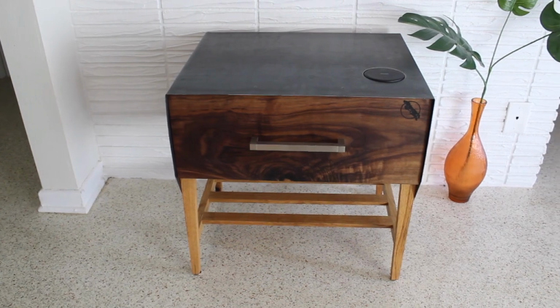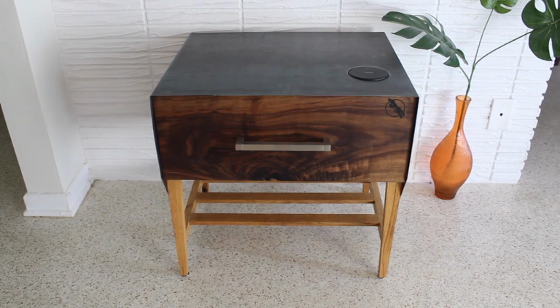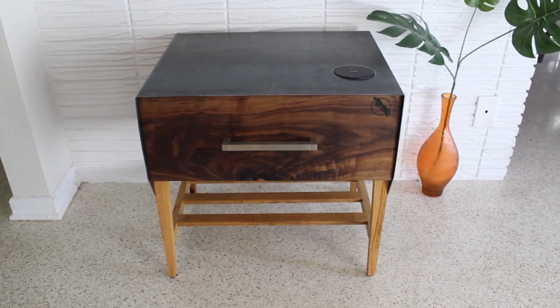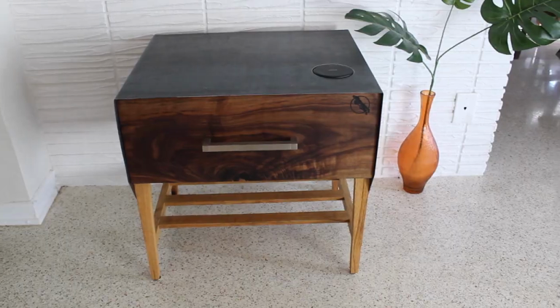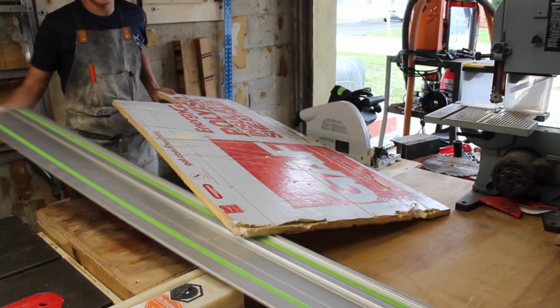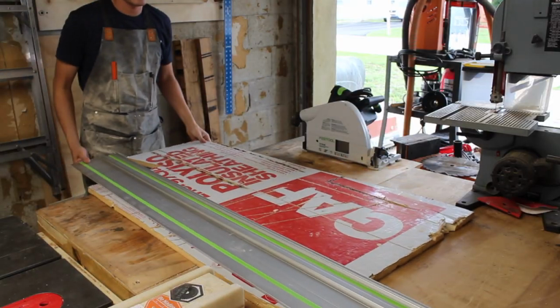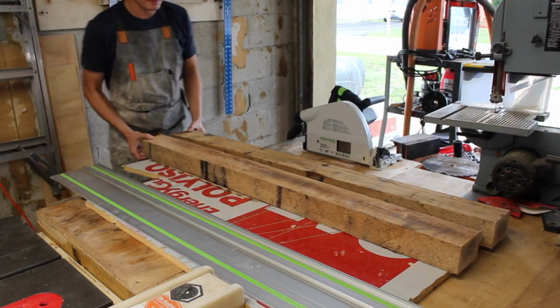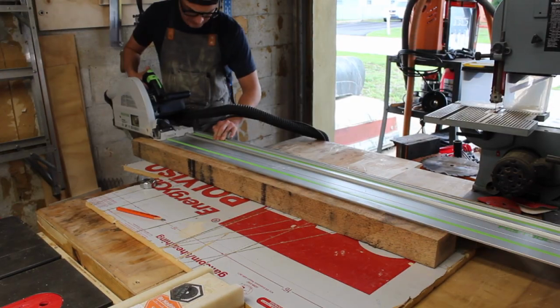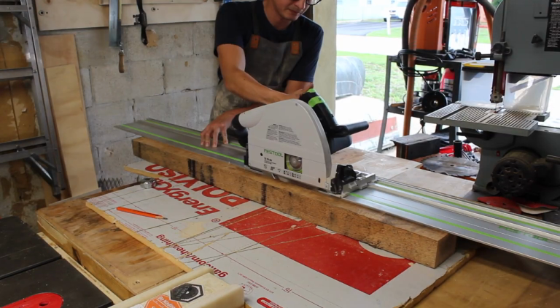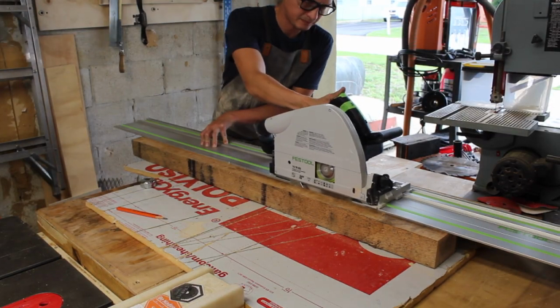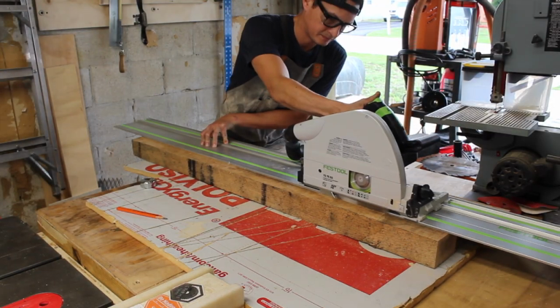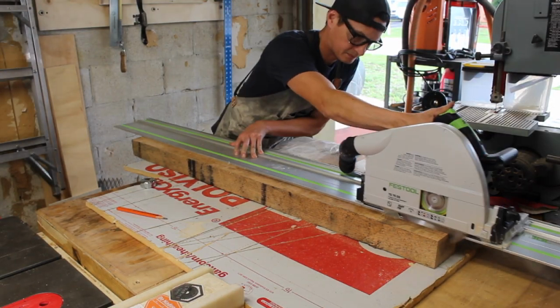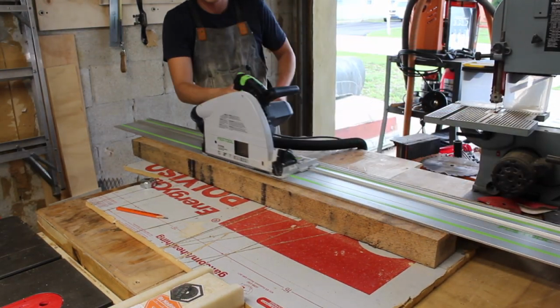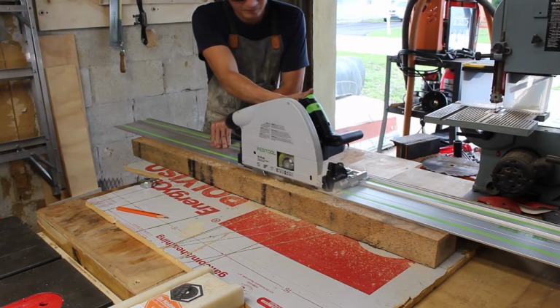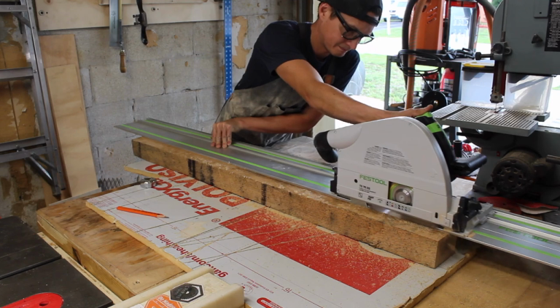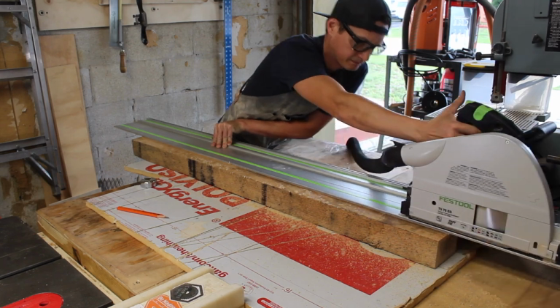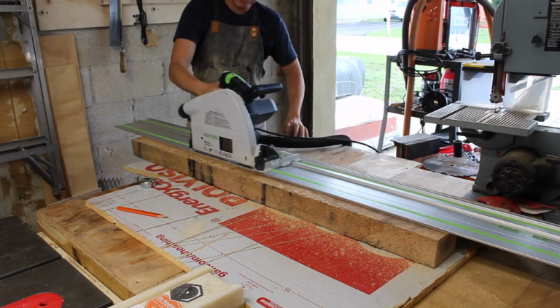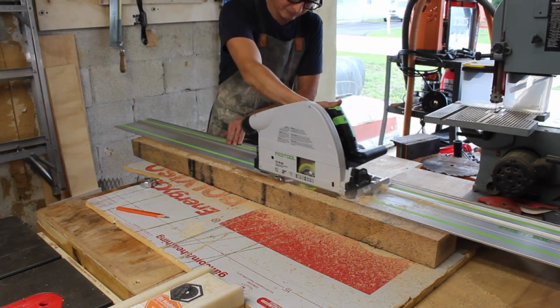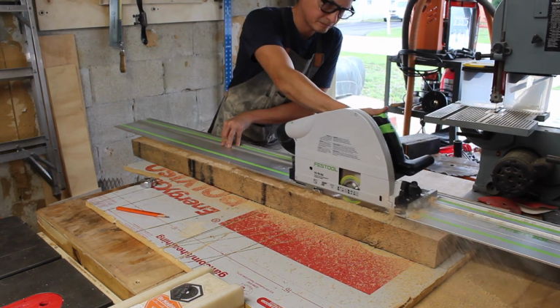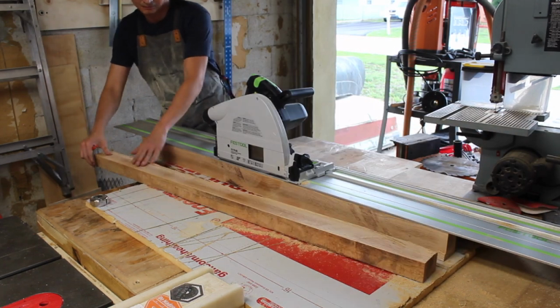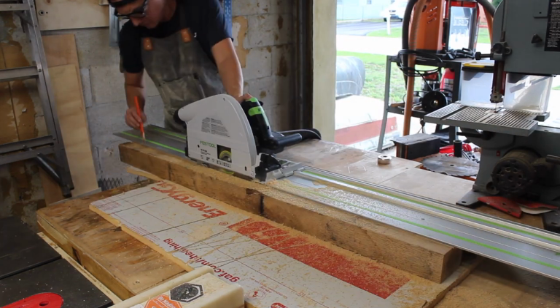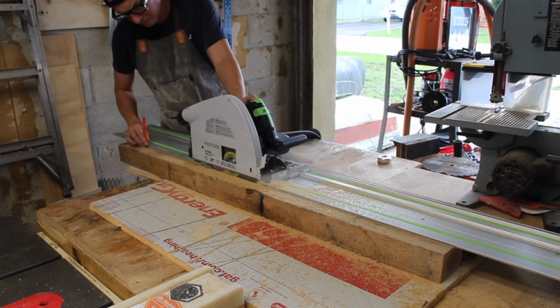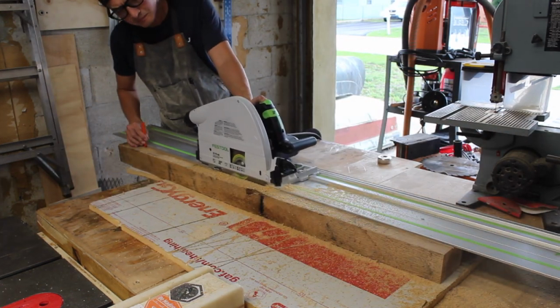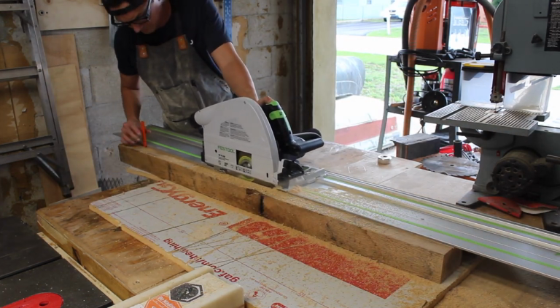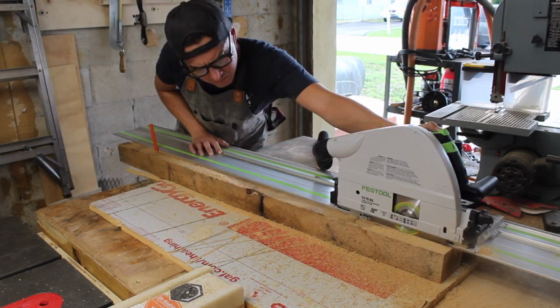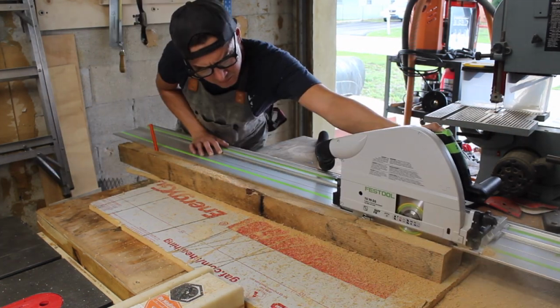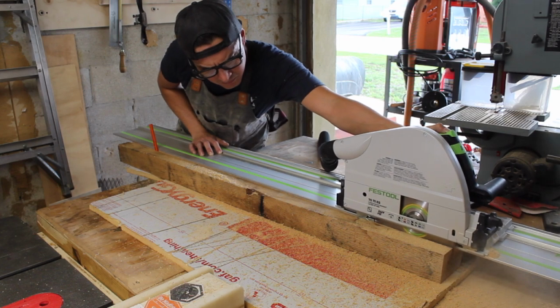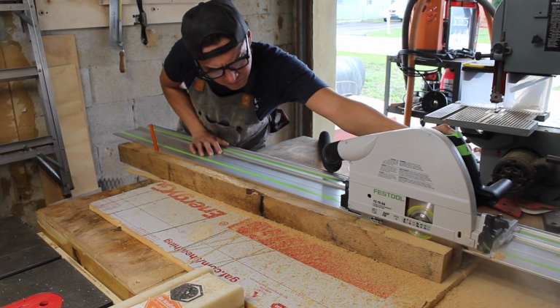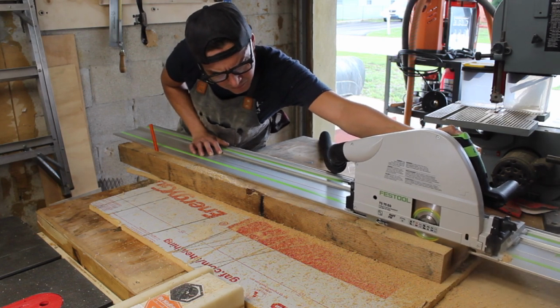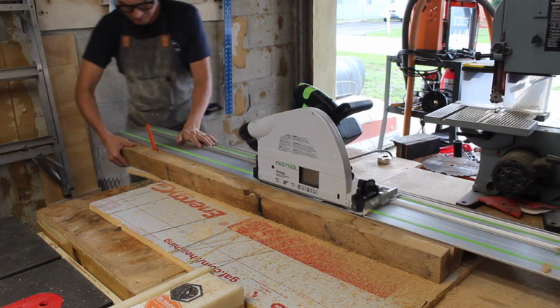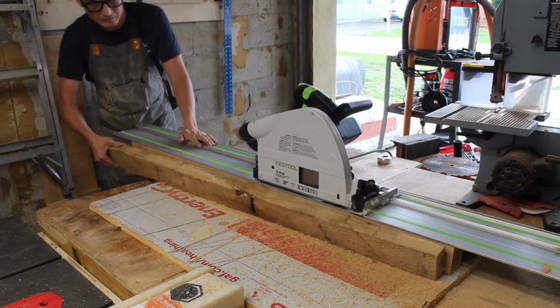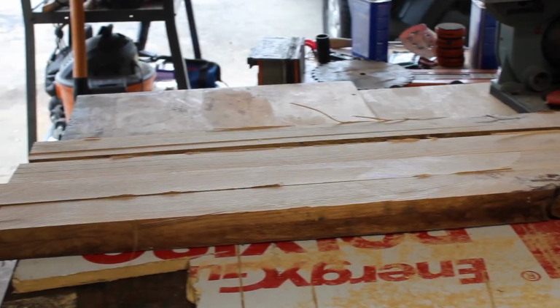So to get to here, we're going to have to start here by reclaiming some white oak skids I found at the steel yard and getting them split relatively straight with the track saw. These were rift sawn and holding a ton of tension, so I went with multiple passes to break them down.